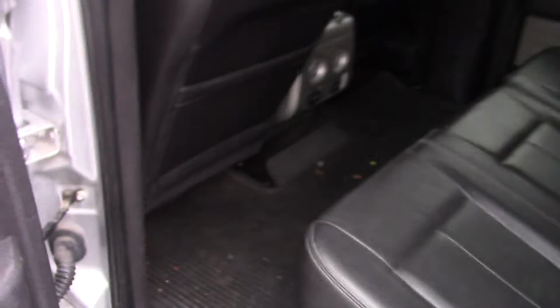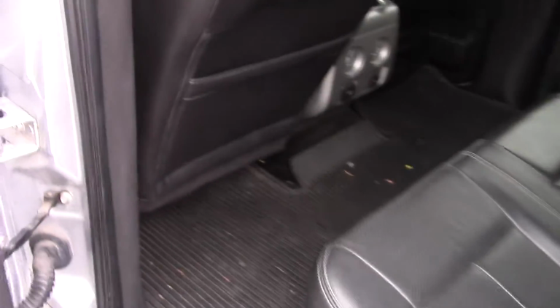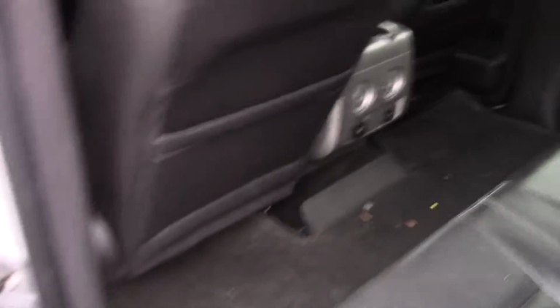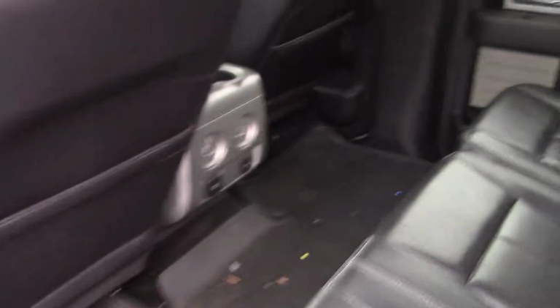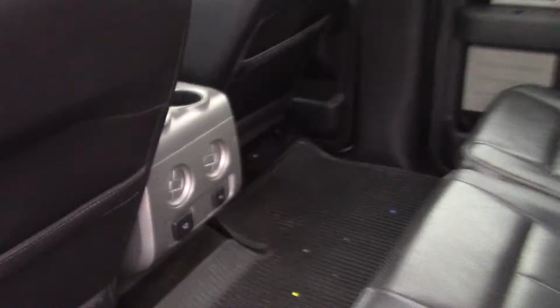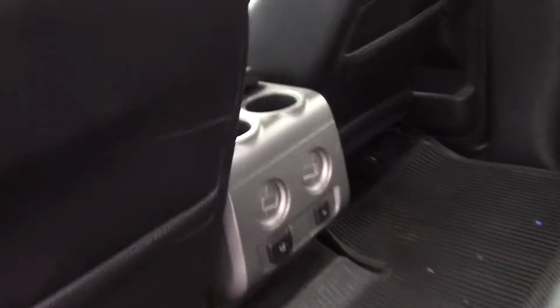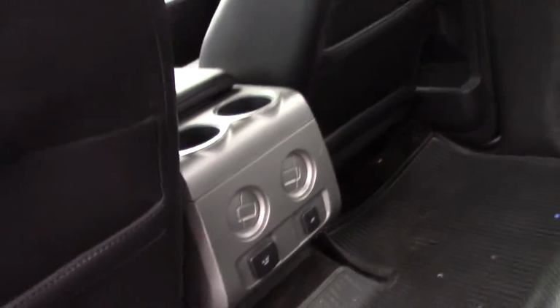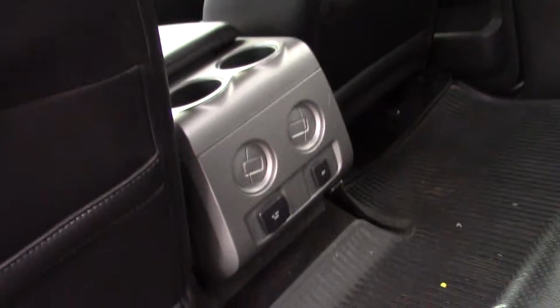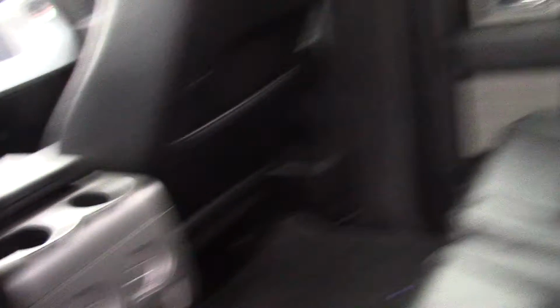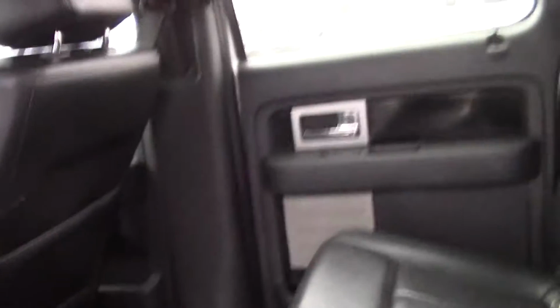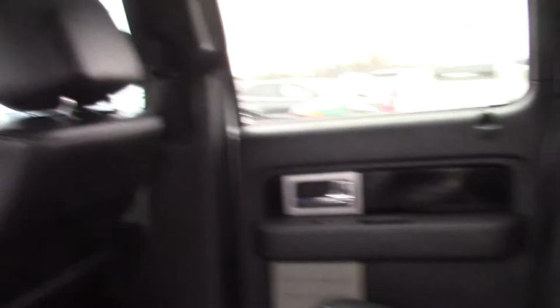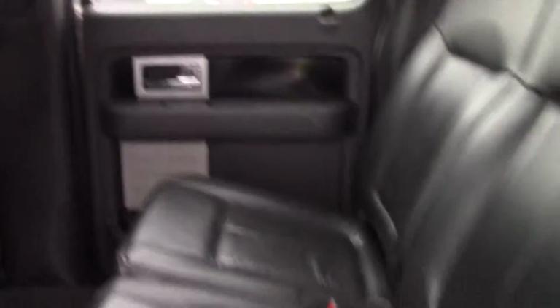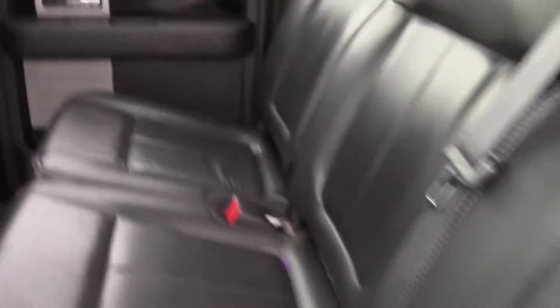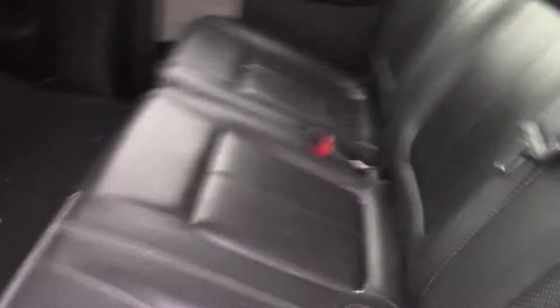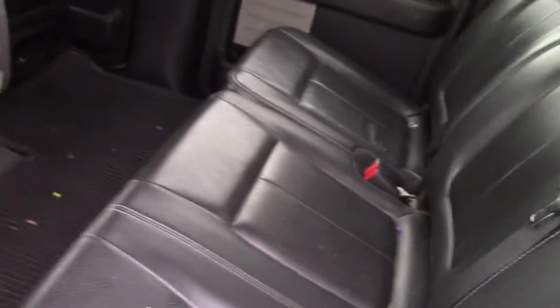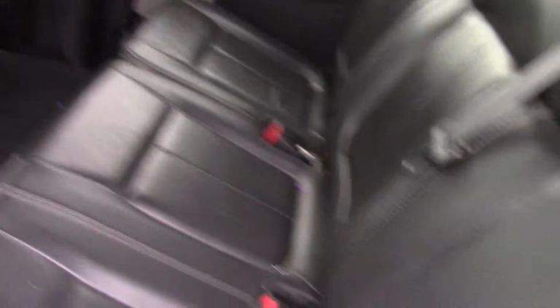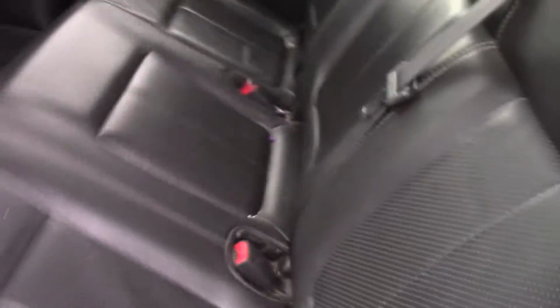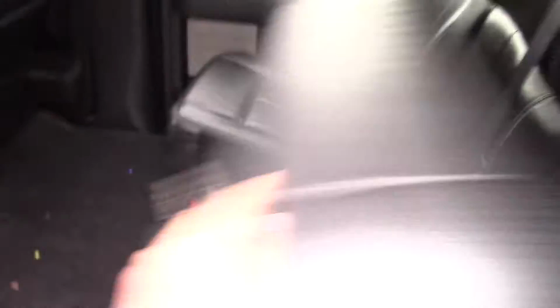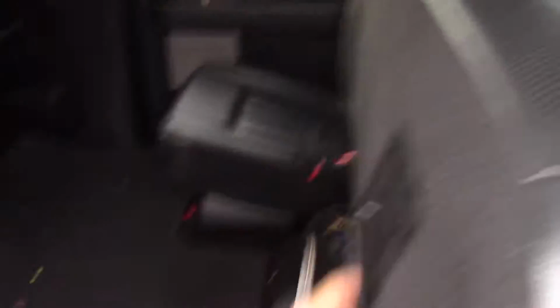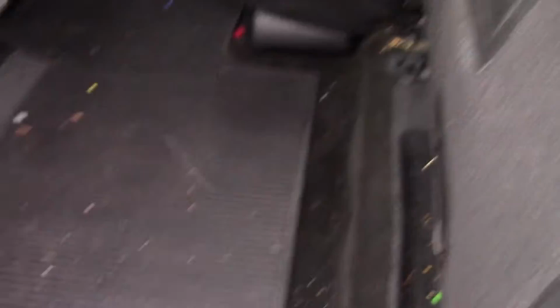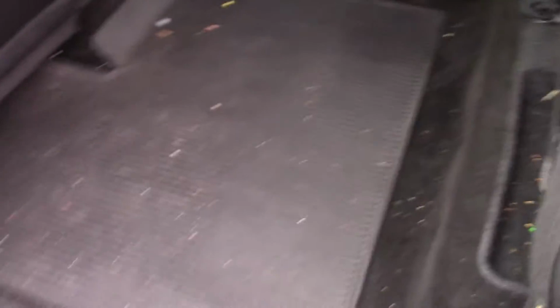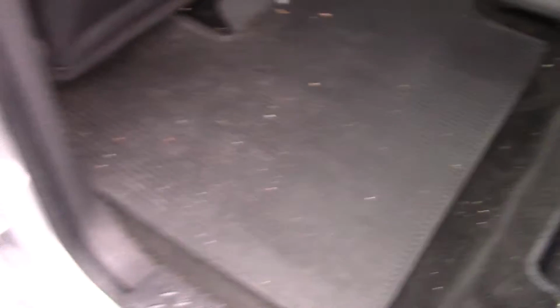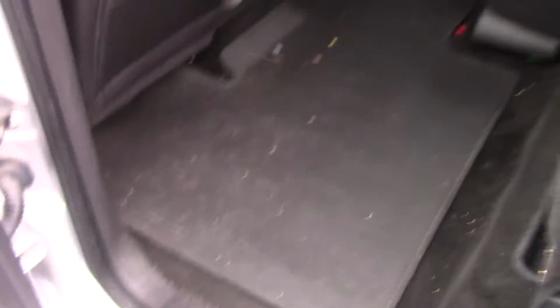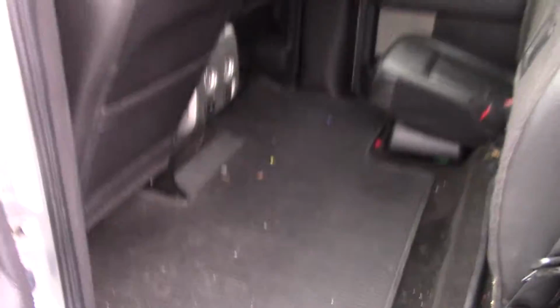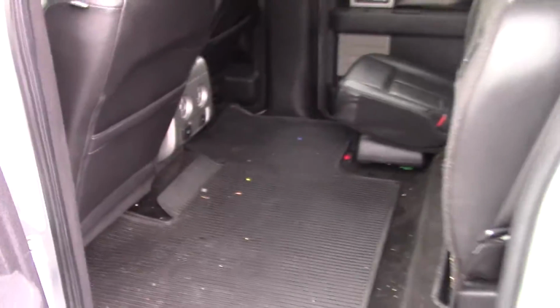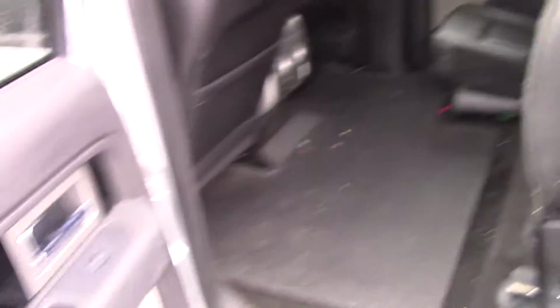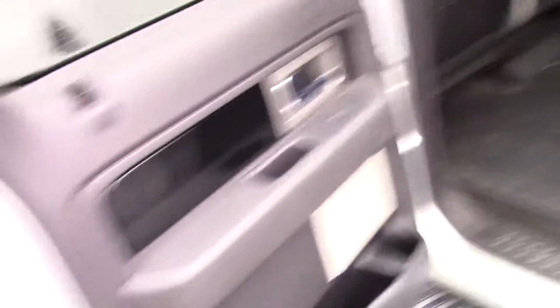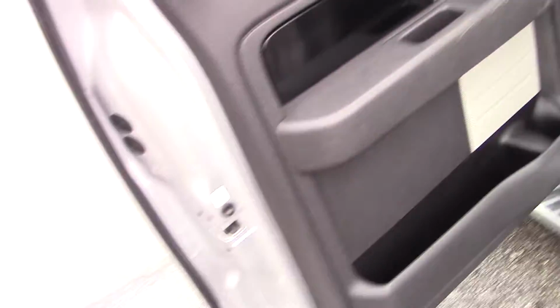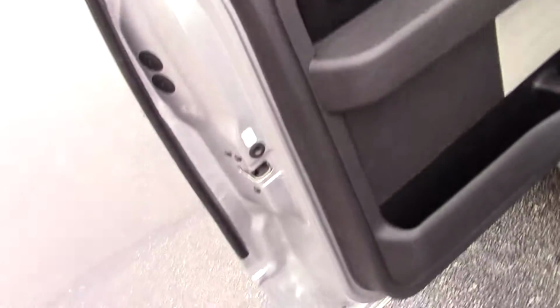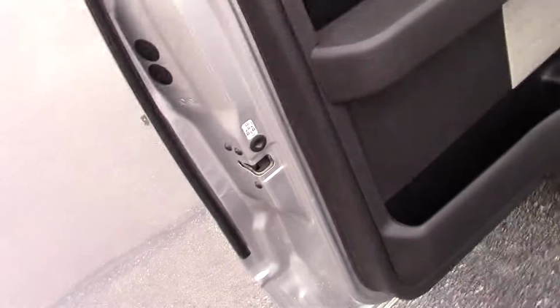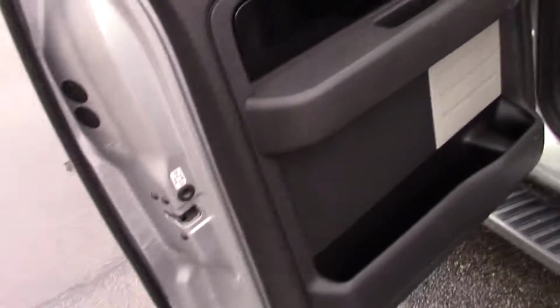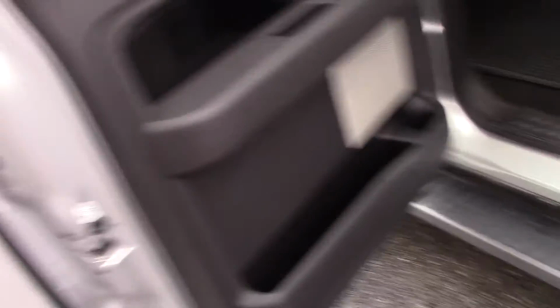It has all-weather floor mats, power options here in the back, and plenty of room in the big four-door. The seats fold all the way up to give you plenty of room for storage.